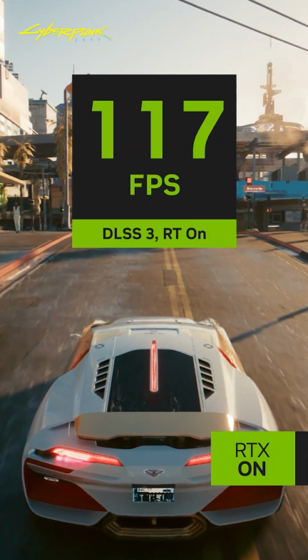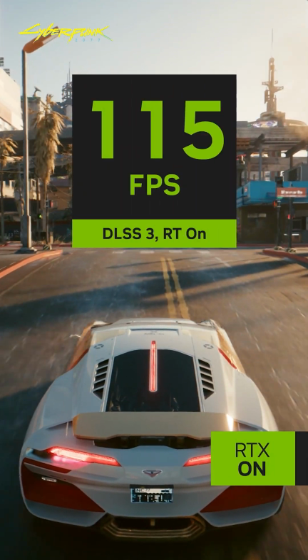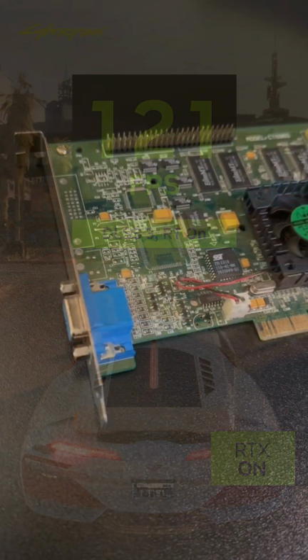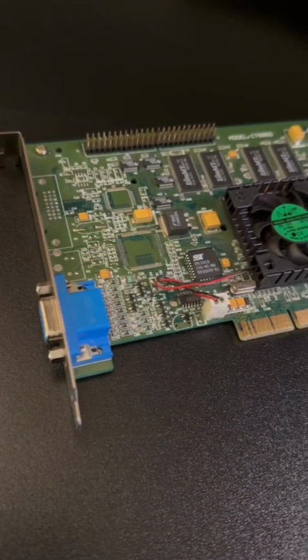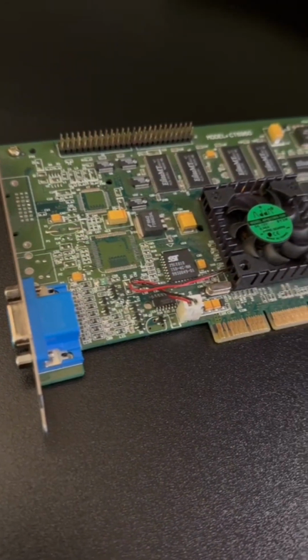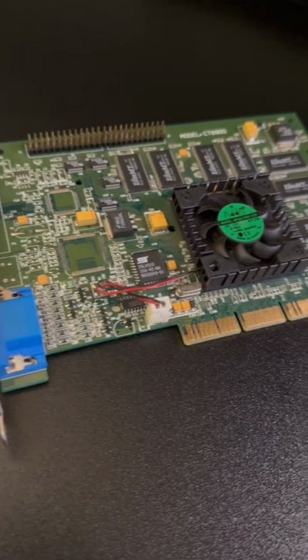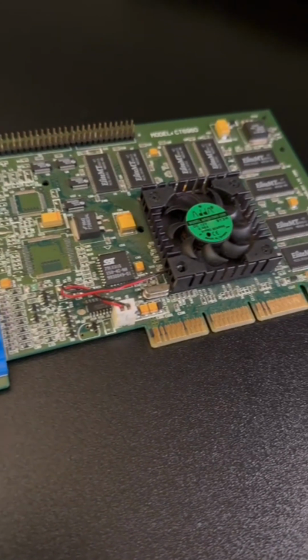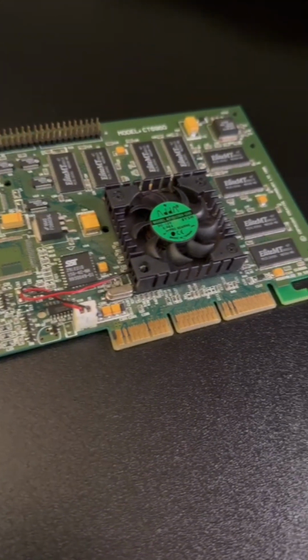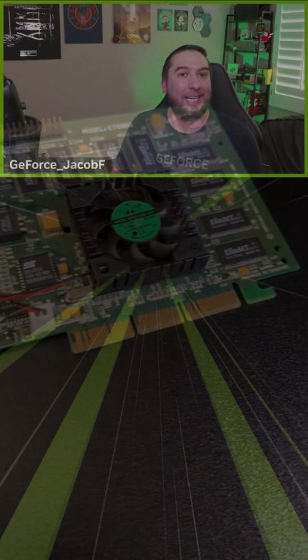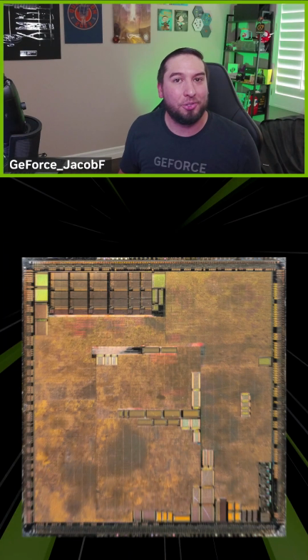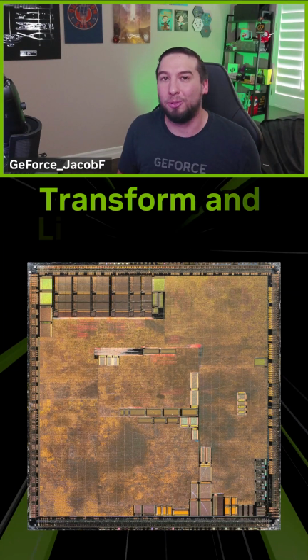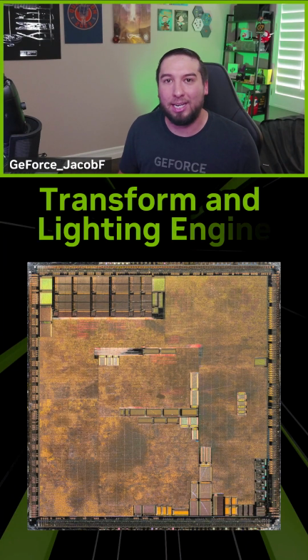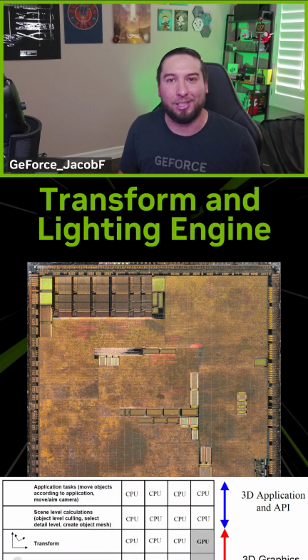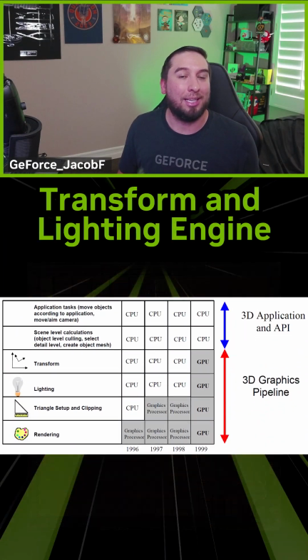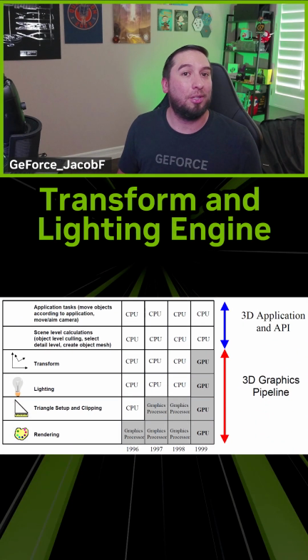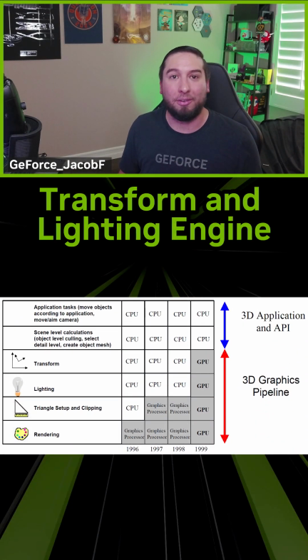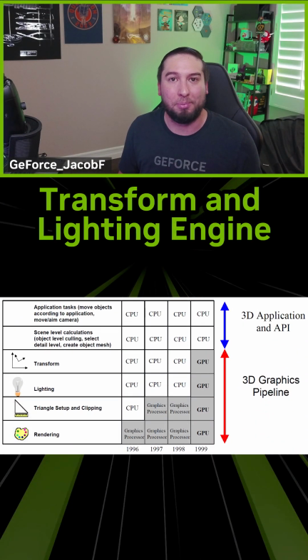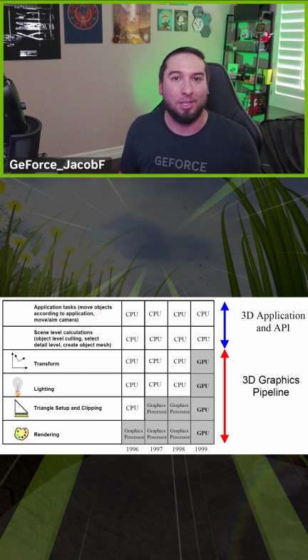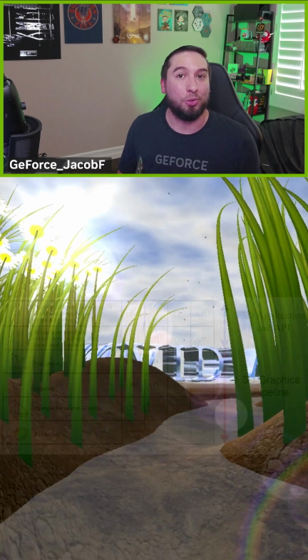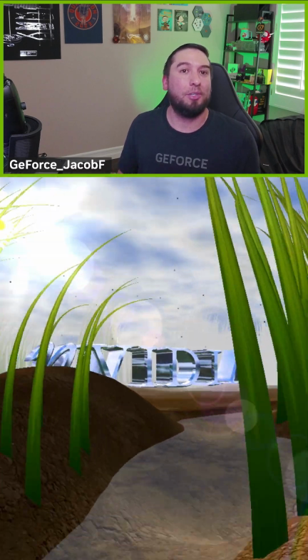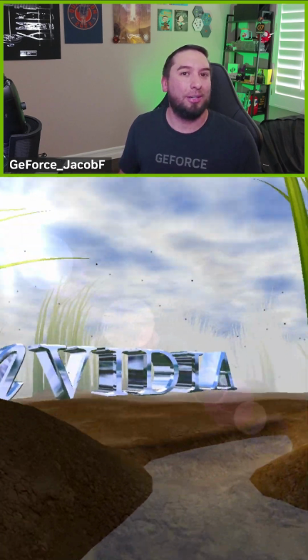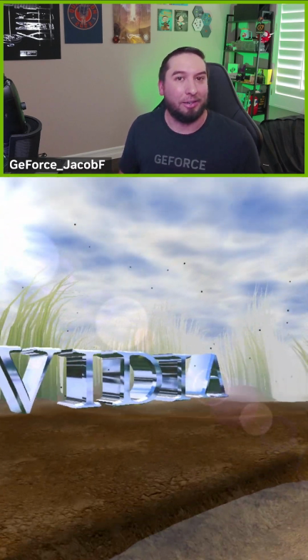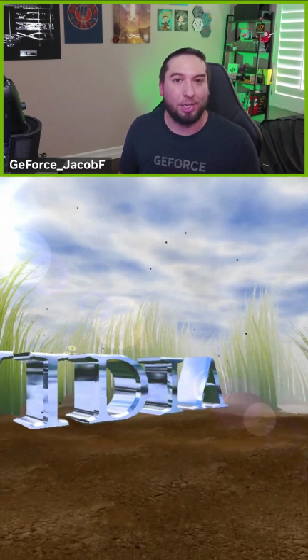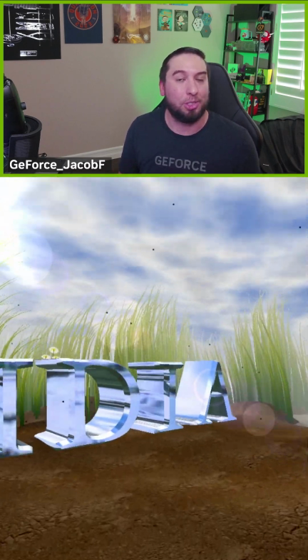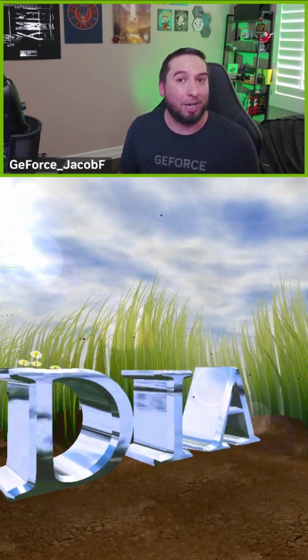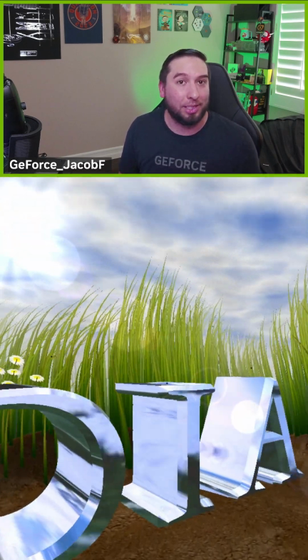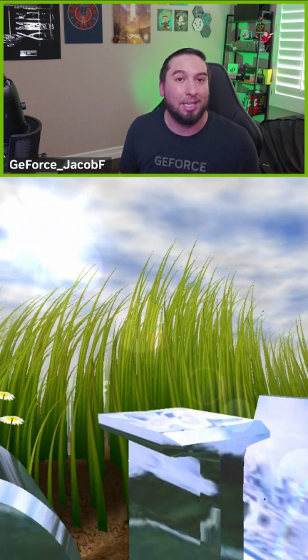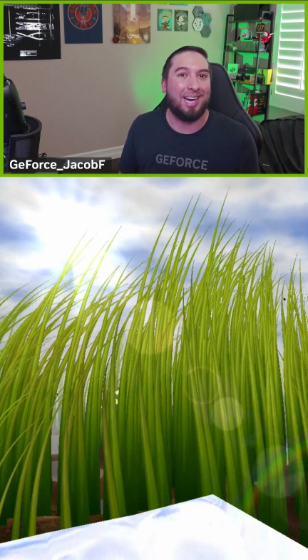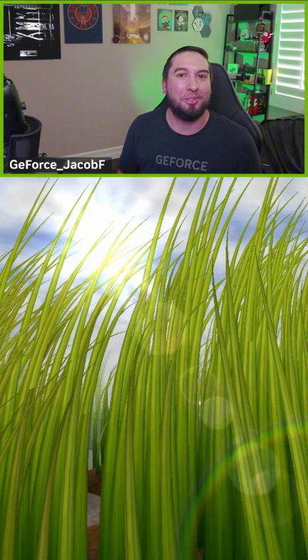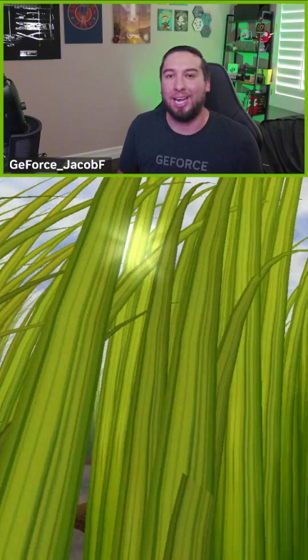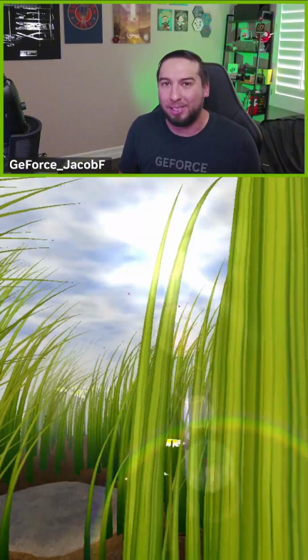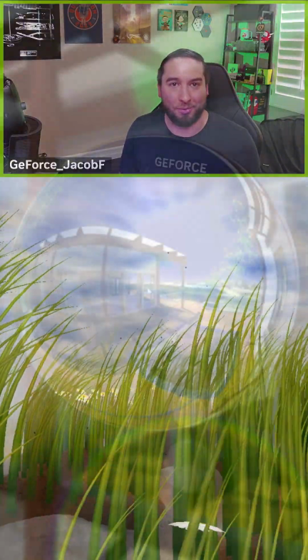Available in both AGP and PCI interfaces, it had a dedicated transform and lighting engine that took the load off the CPU, which was revolutionary and allowed game developers to push graphics fidelity to higher levels than had ever been seen before.